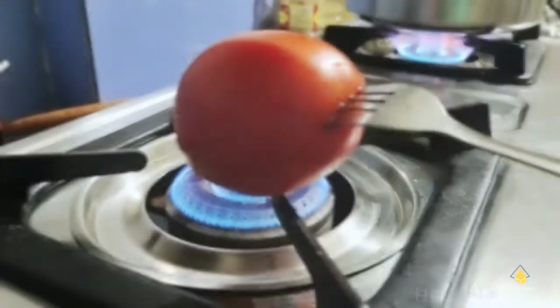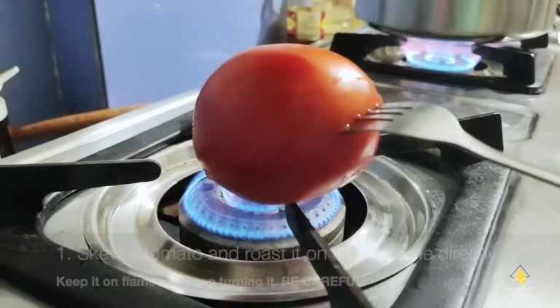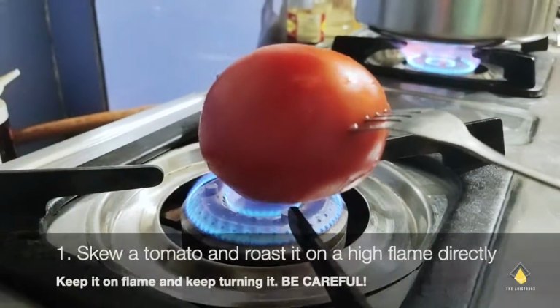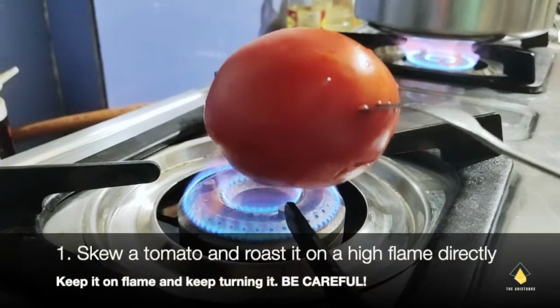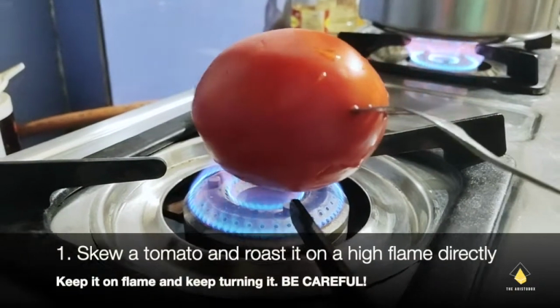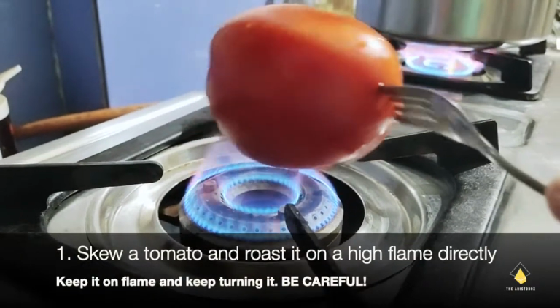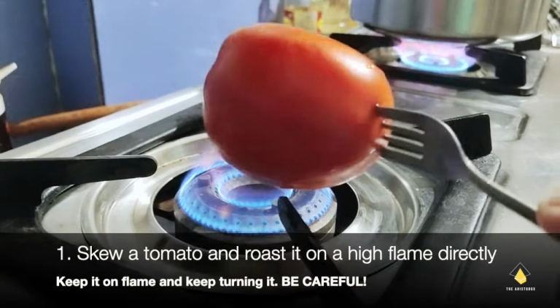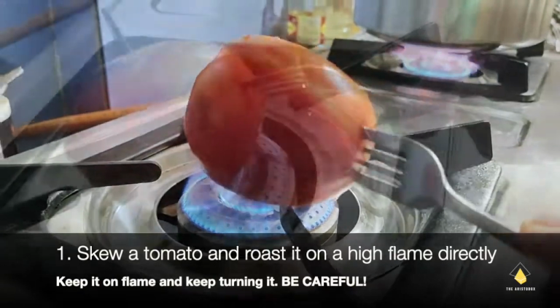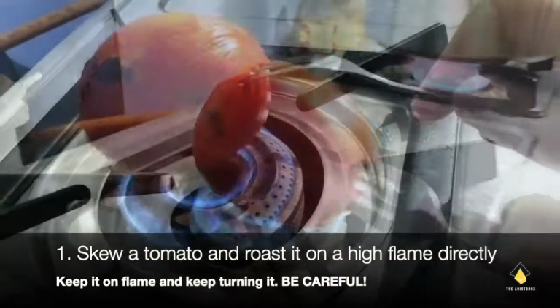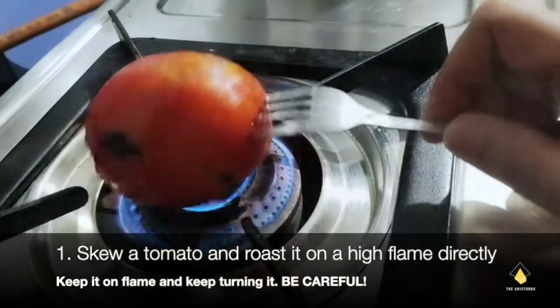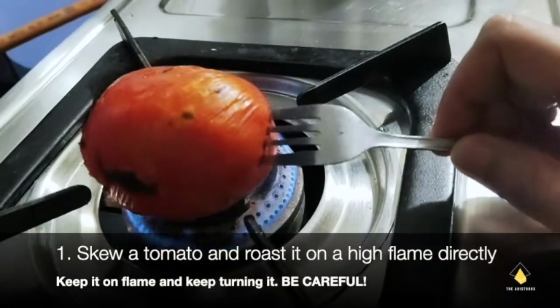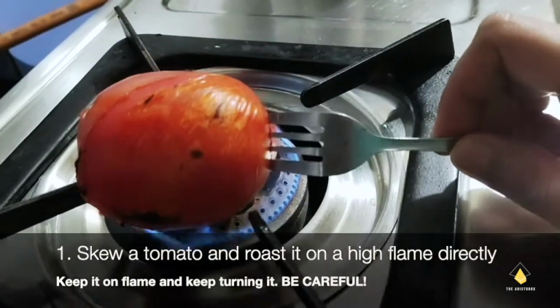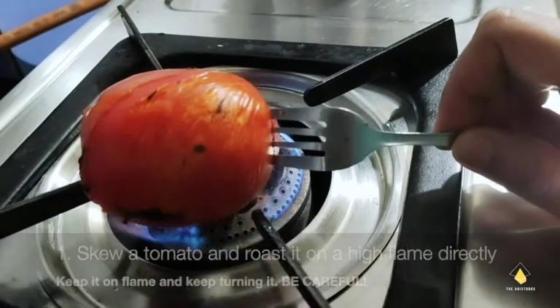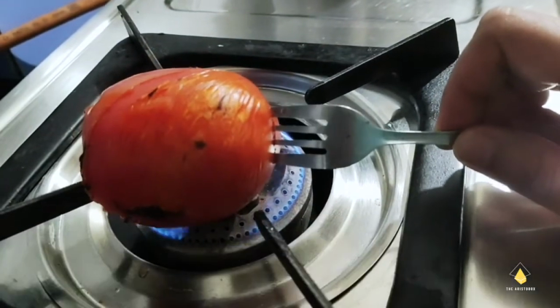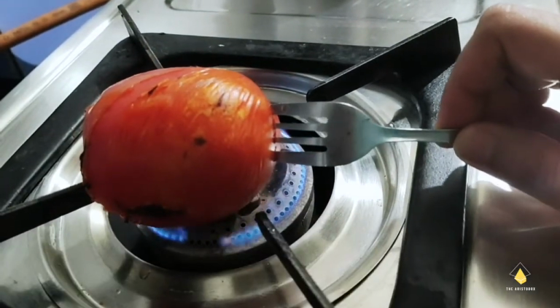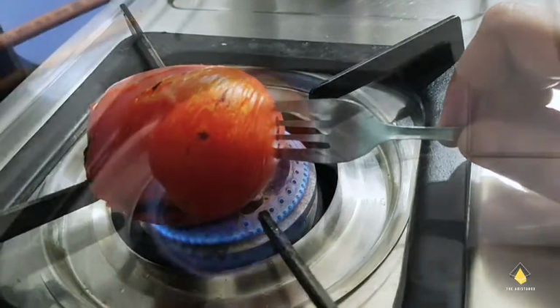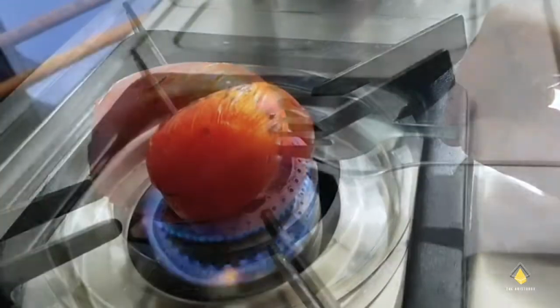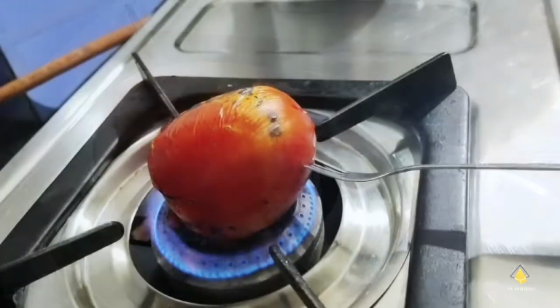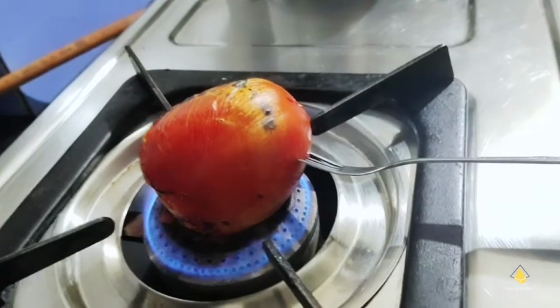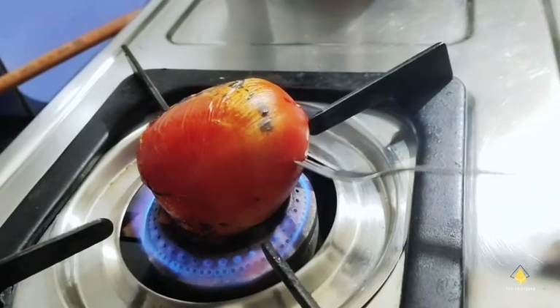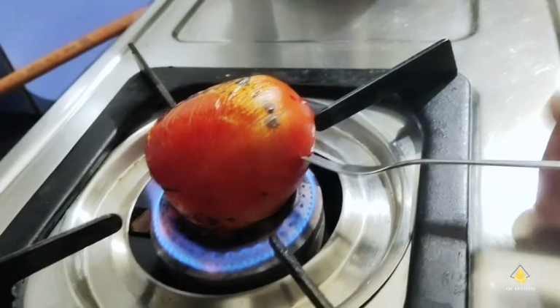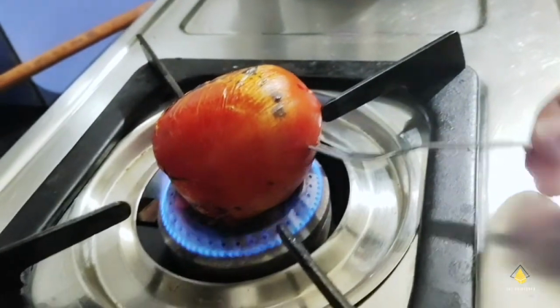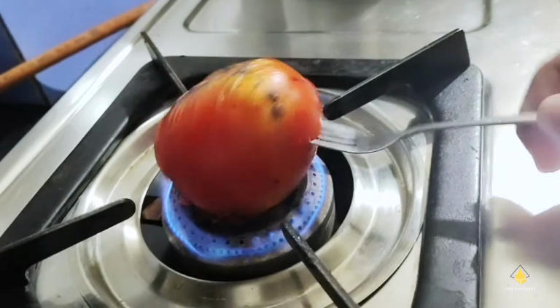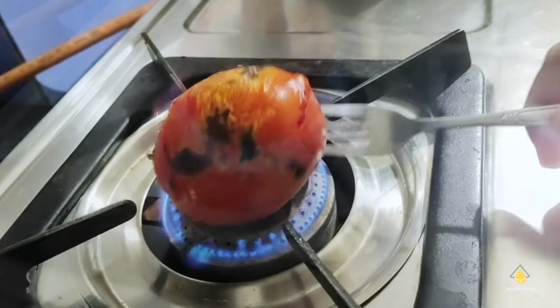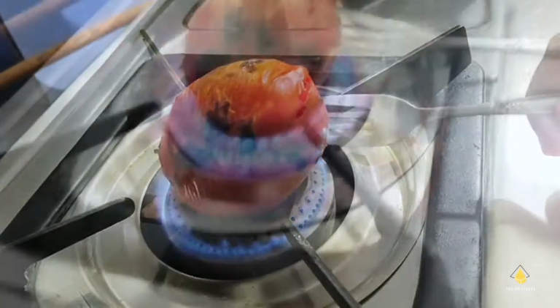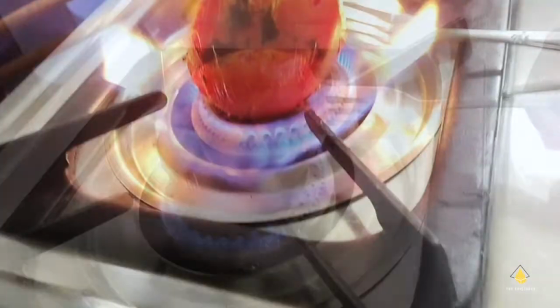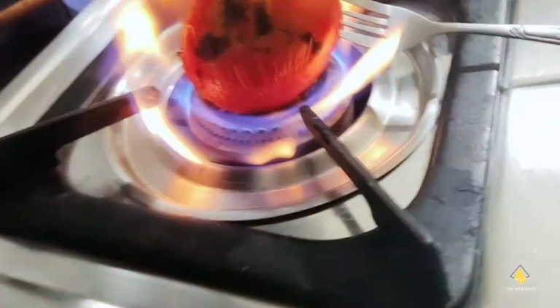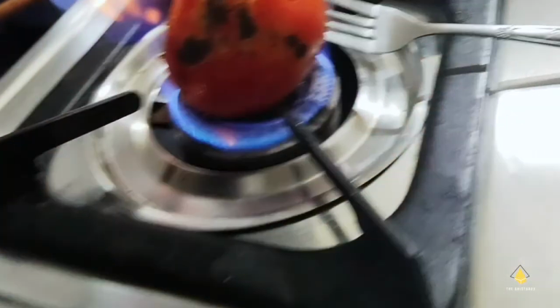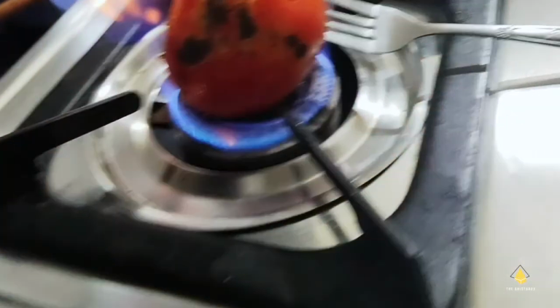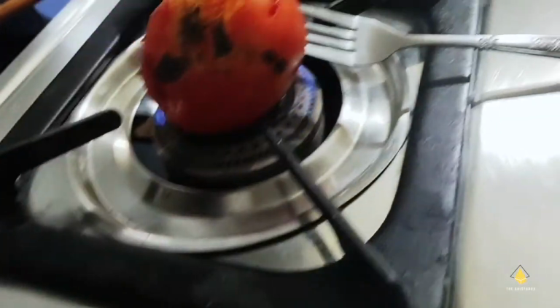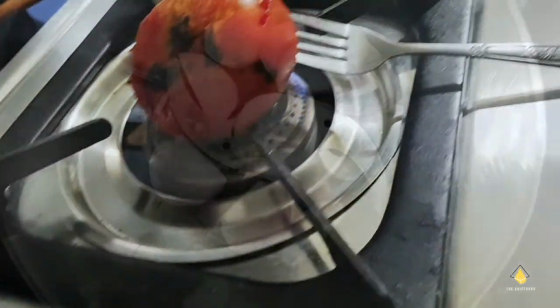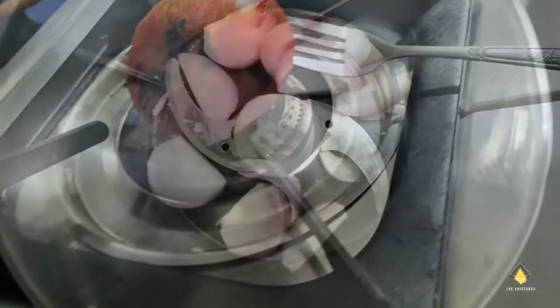Before making the soup, we're going to skewer a tomato on a fork or a skewer and then roast it on high flame until the entire skin of the tomato turns black.